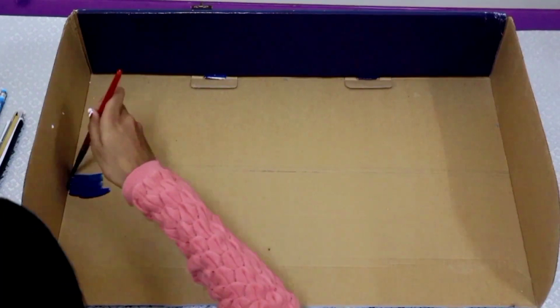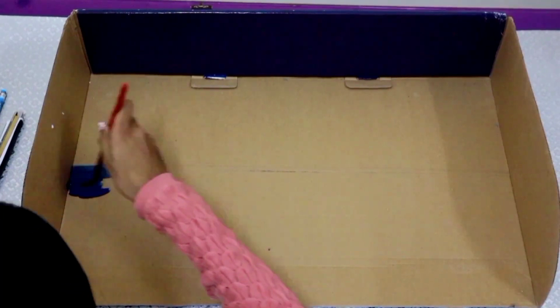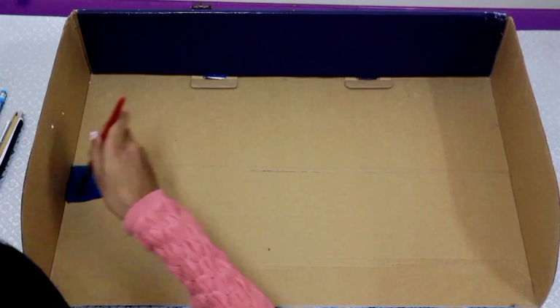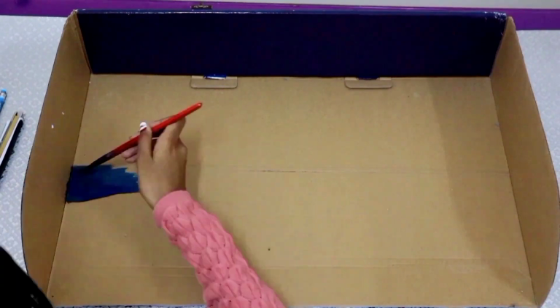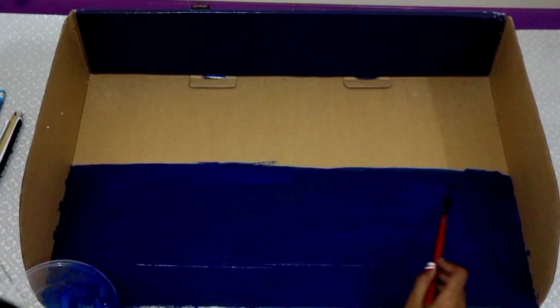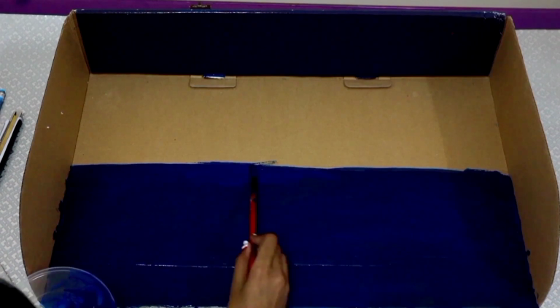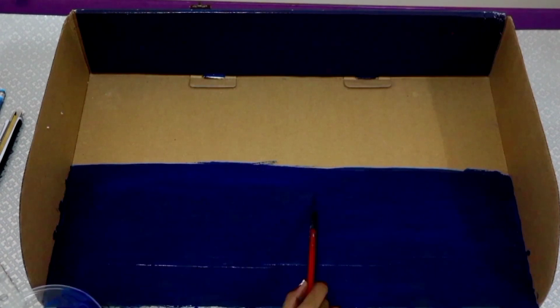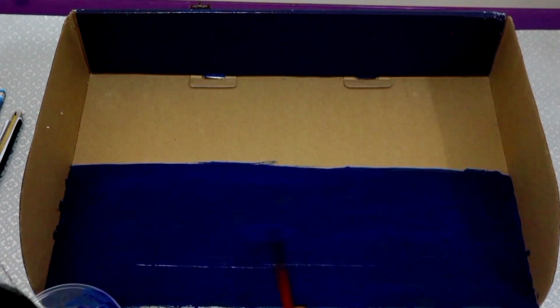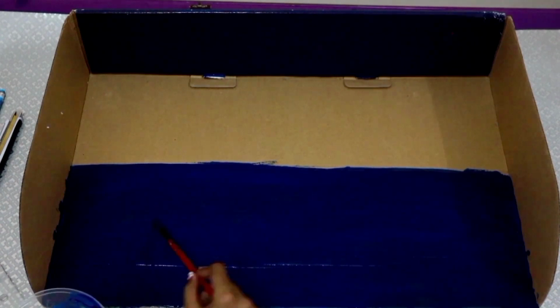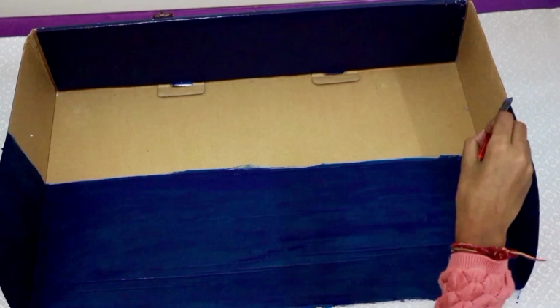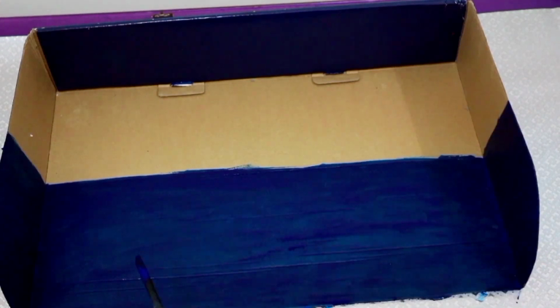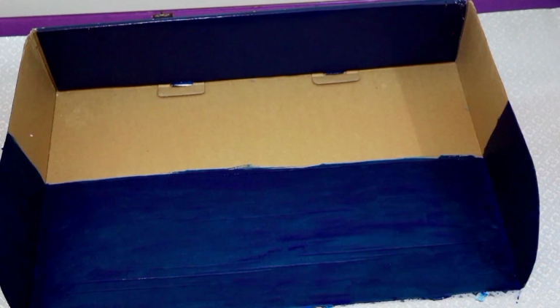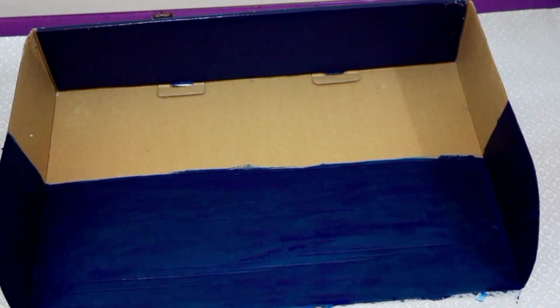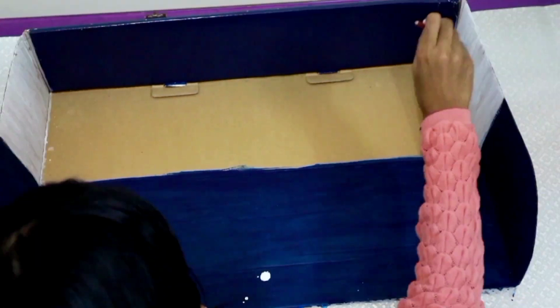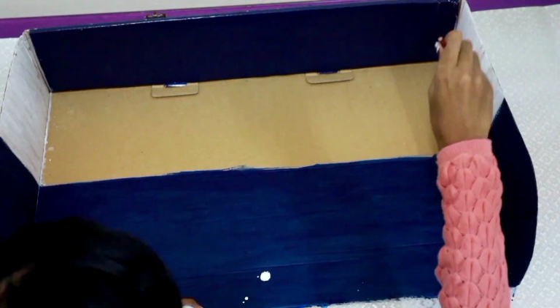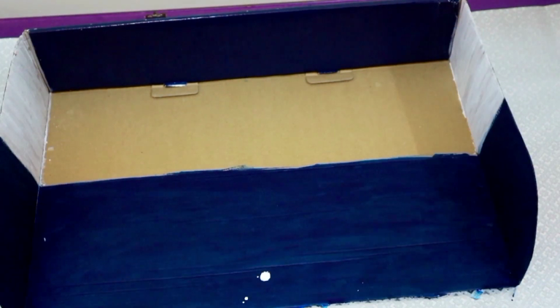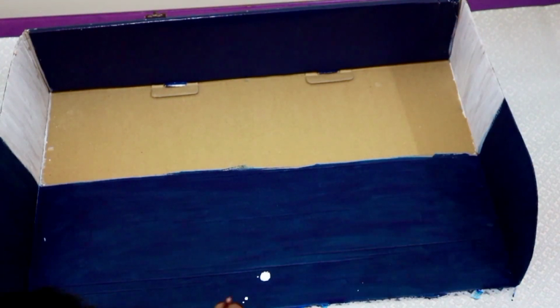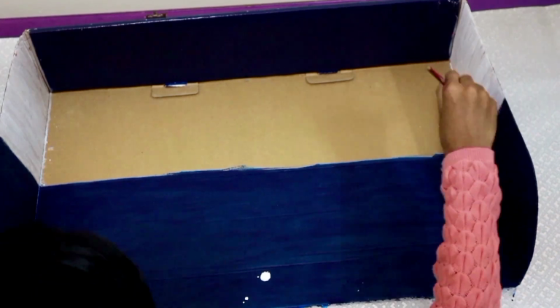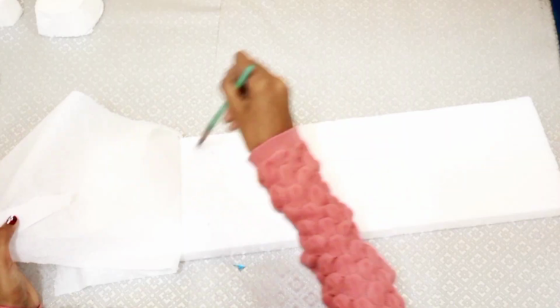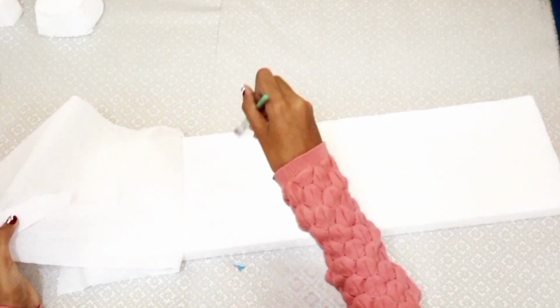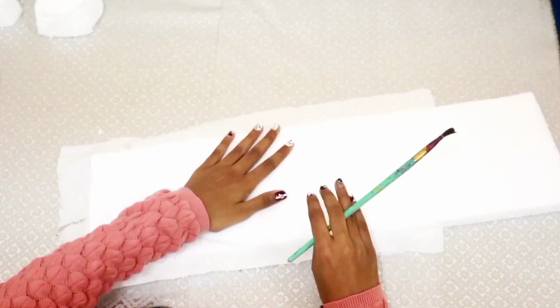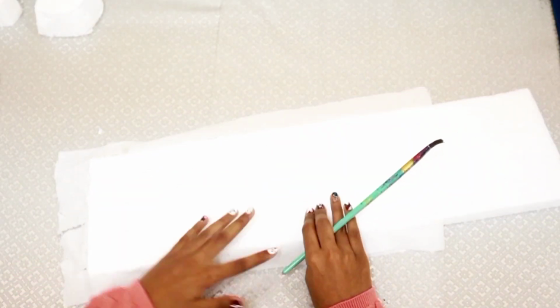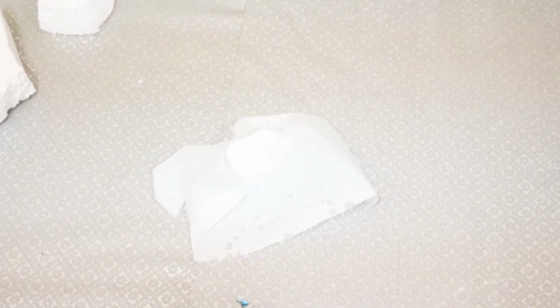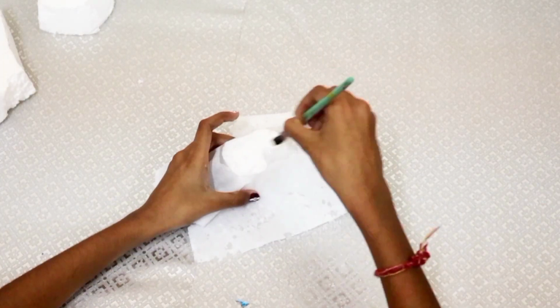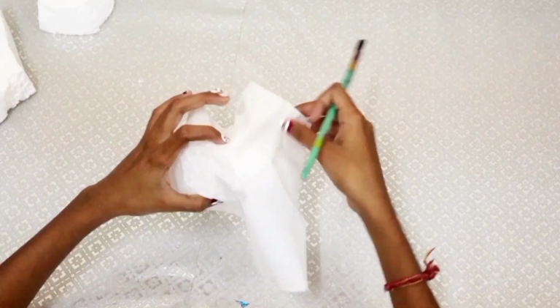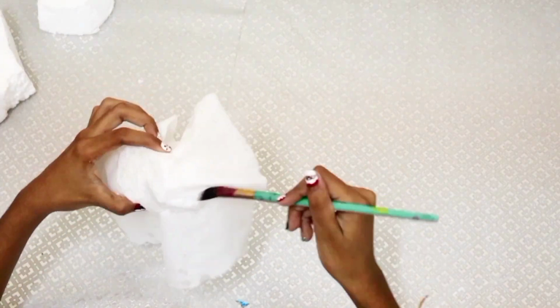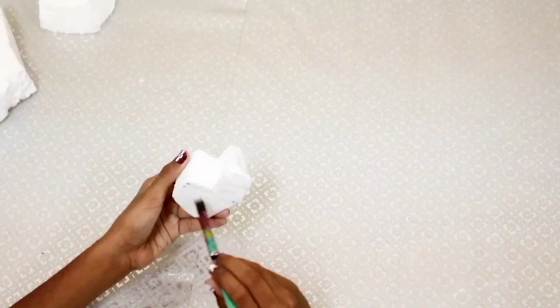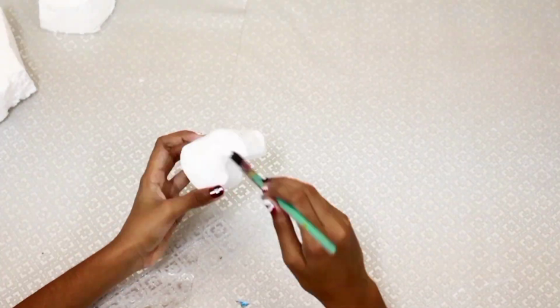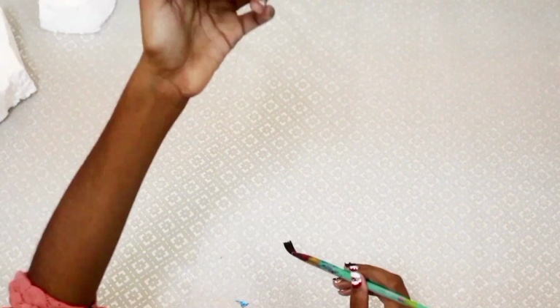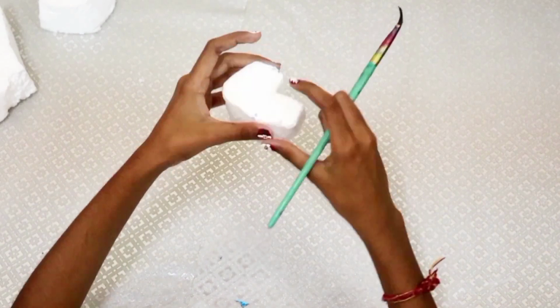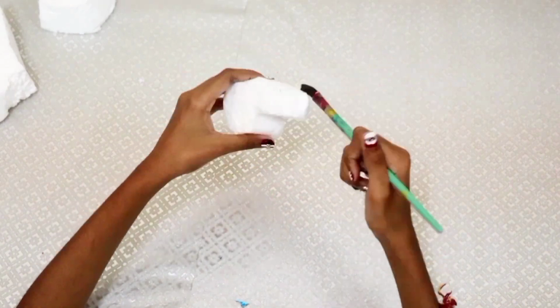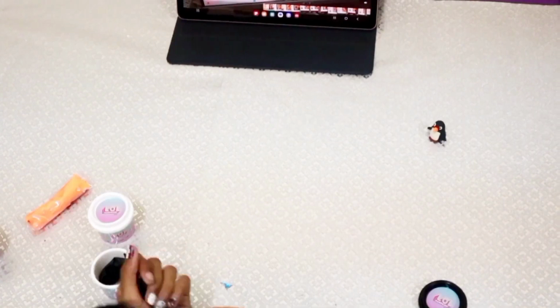First, I took a cardboard as a base and then I started painting blue for the water body and white for the land. I made some cutouts using thermocort to show land and icebergs. Then, I wrapped it with tissue.